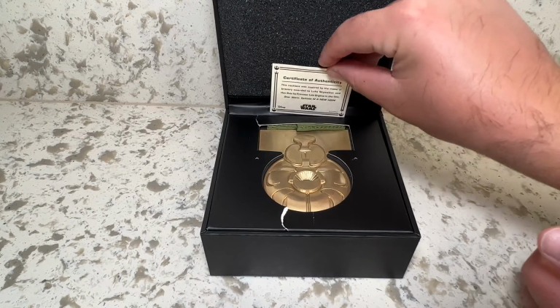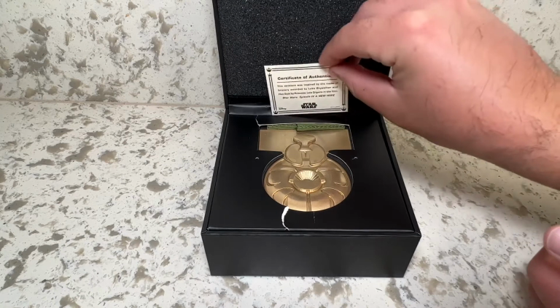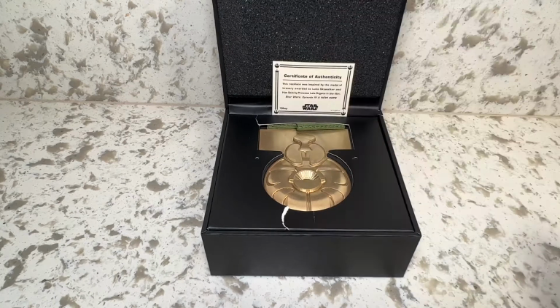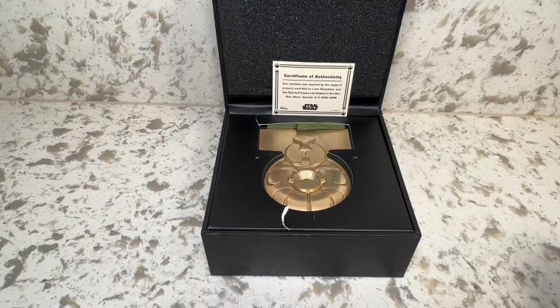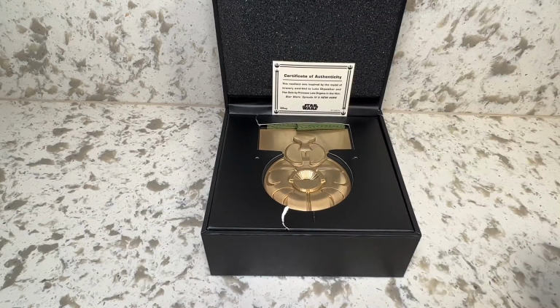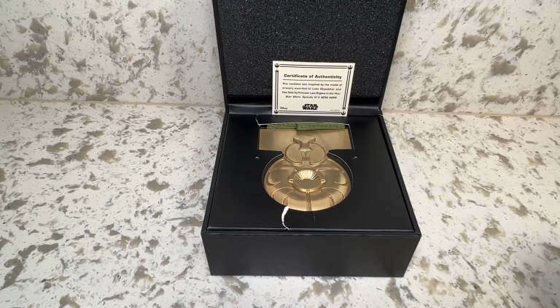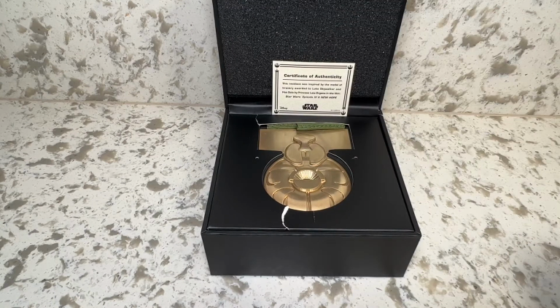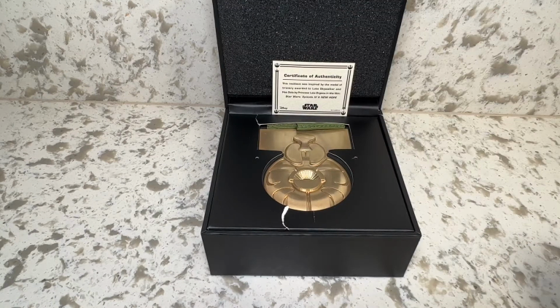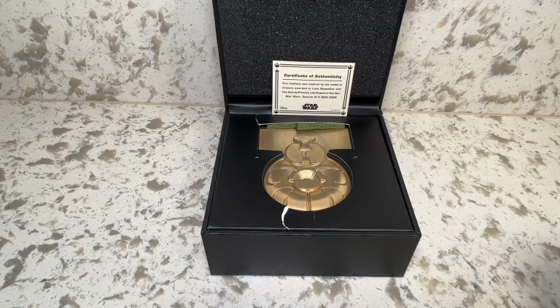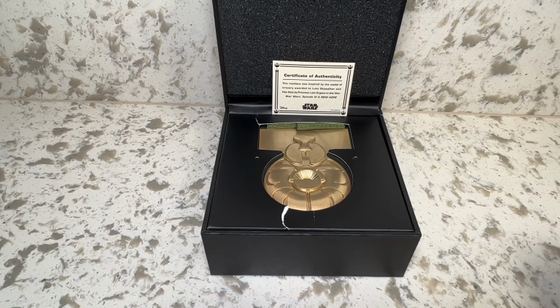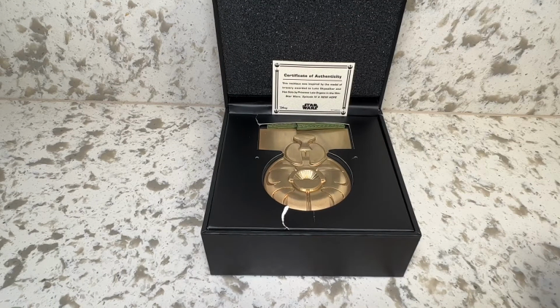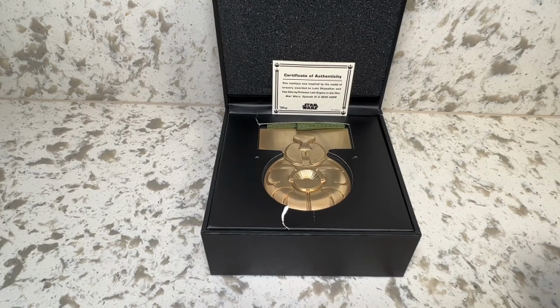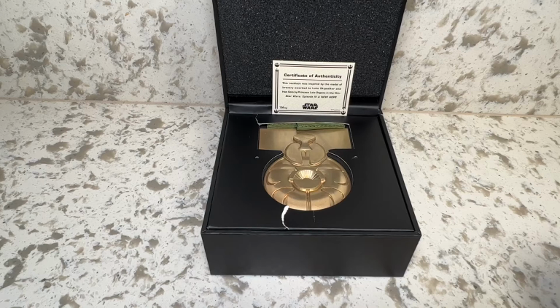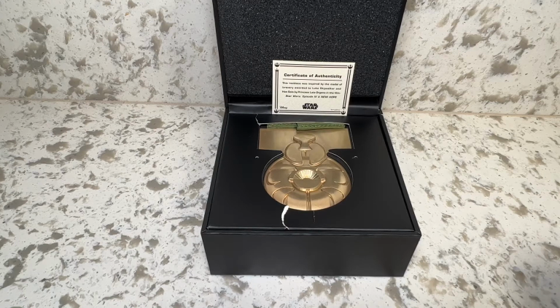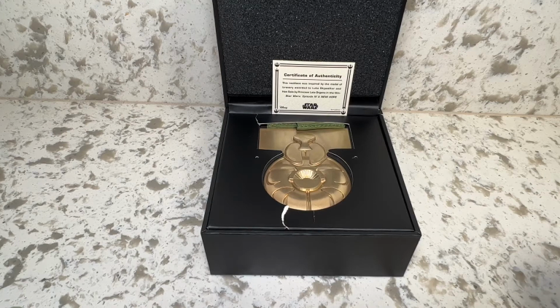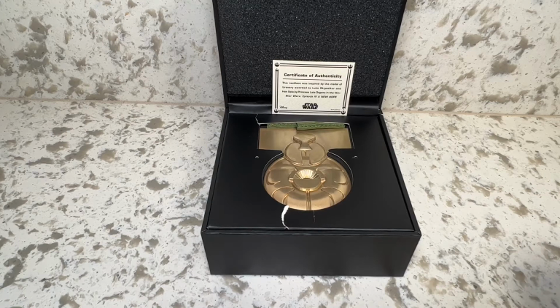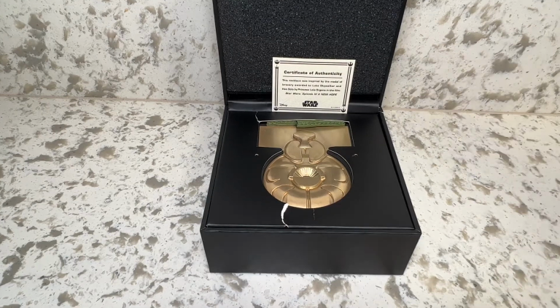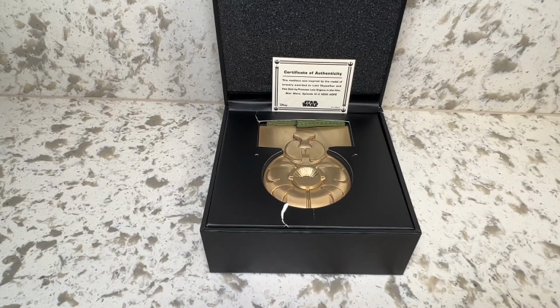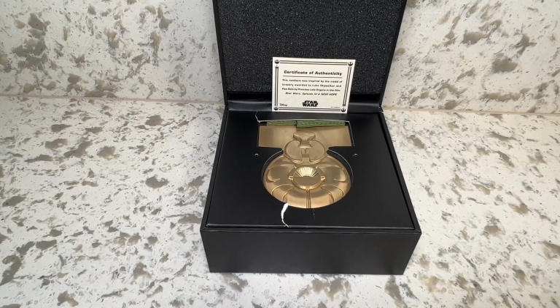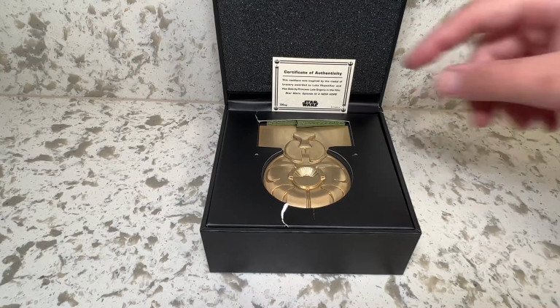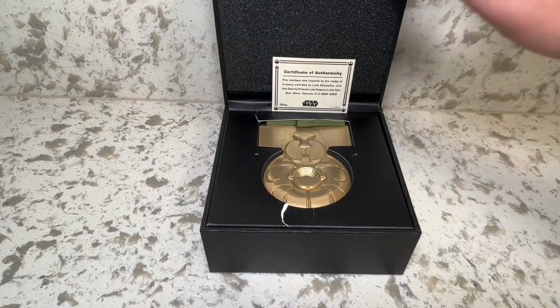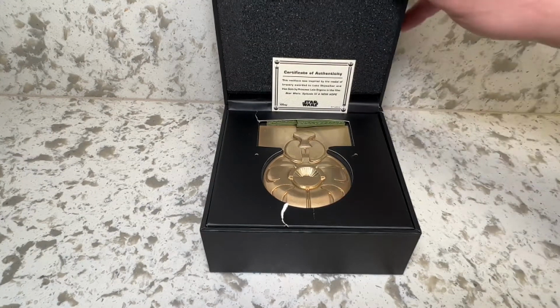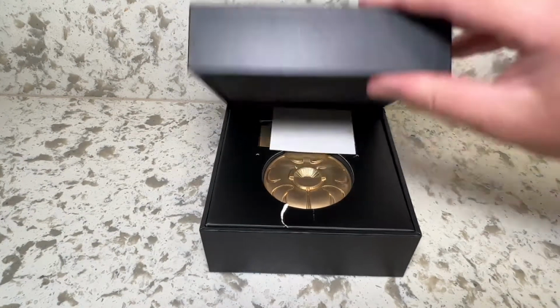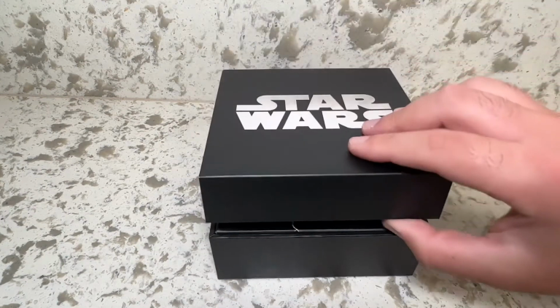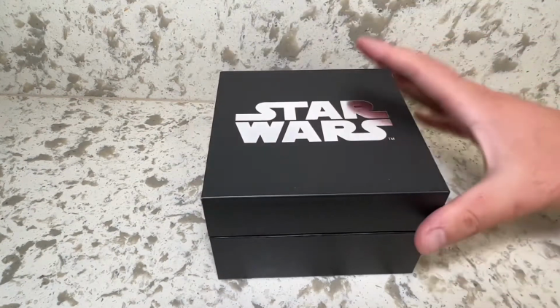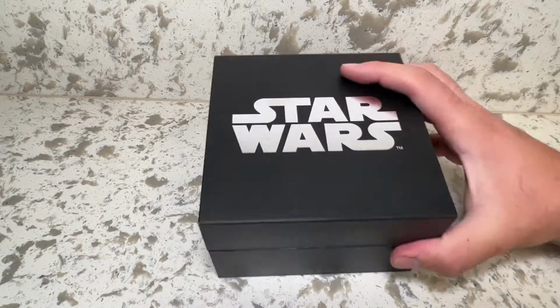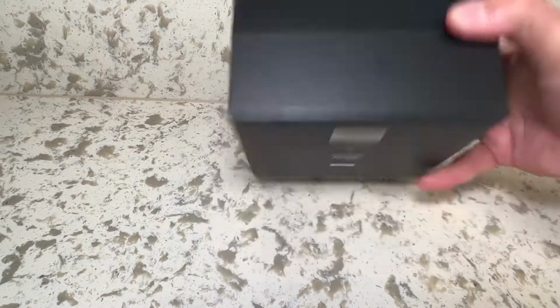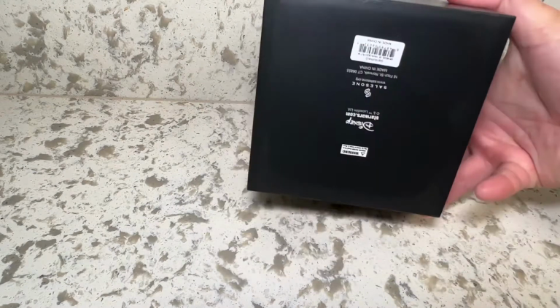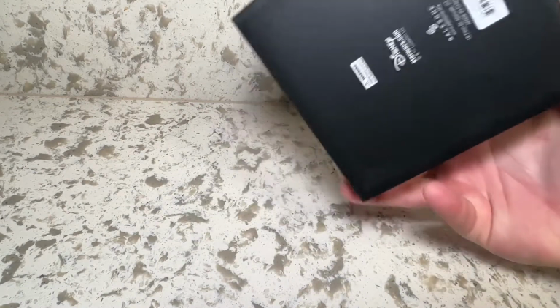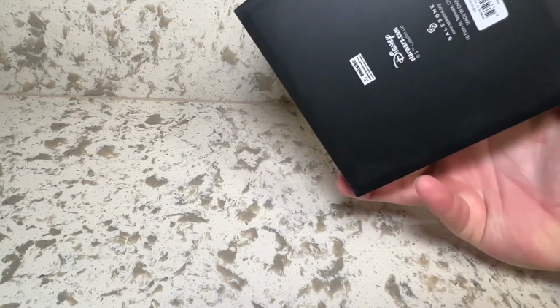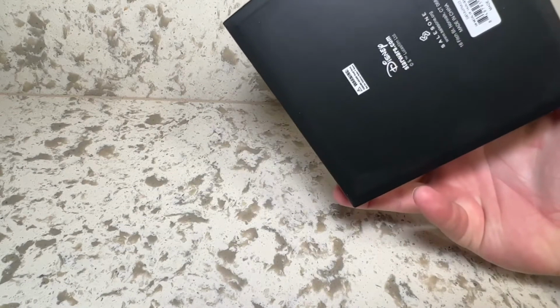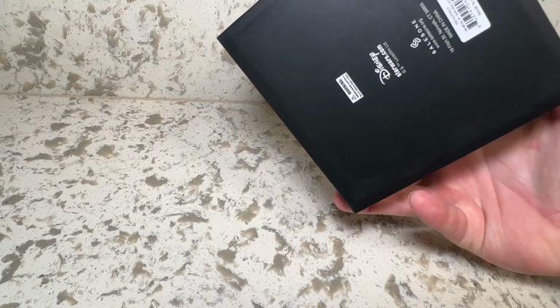A New Hope. You can pick it up right from Toink — you don't have to wait for a convention or a Disney Plus booth to pop up anywhere. Let's go ahead and take a look at it. As you can see, there is the box with the Star Wars logo, nothing else, just the licensing material.